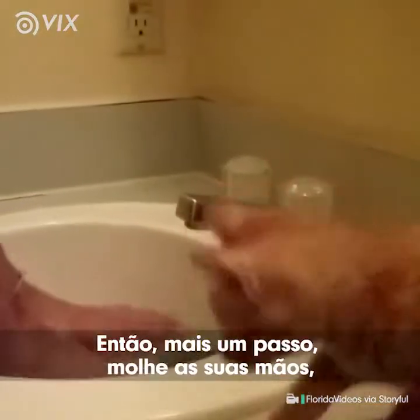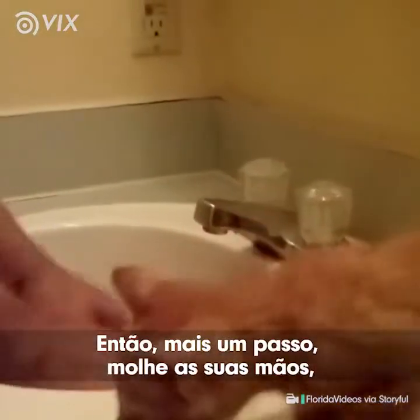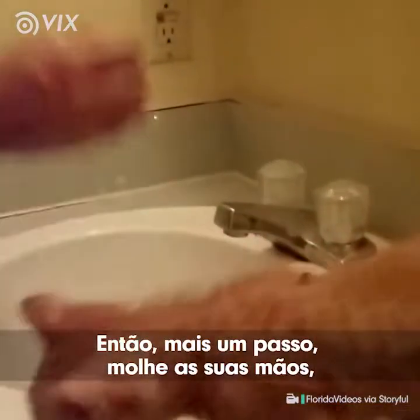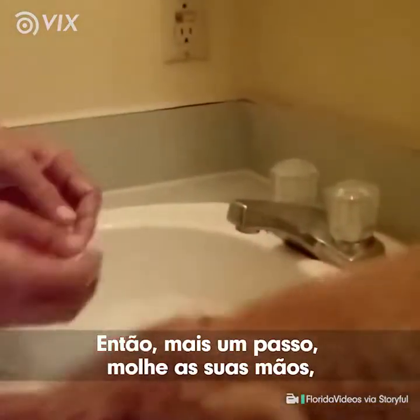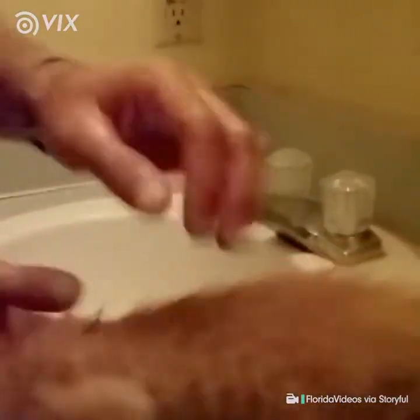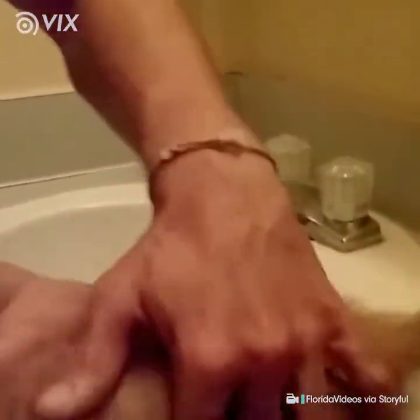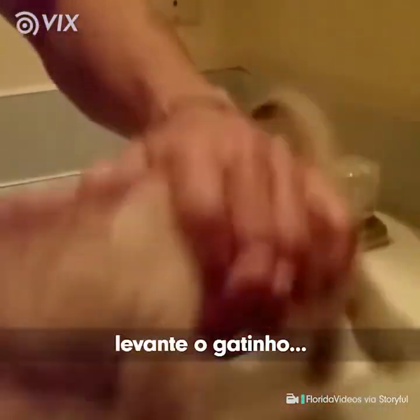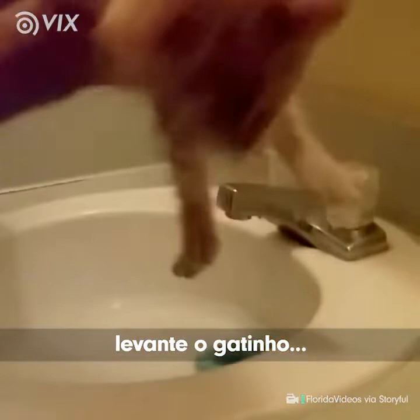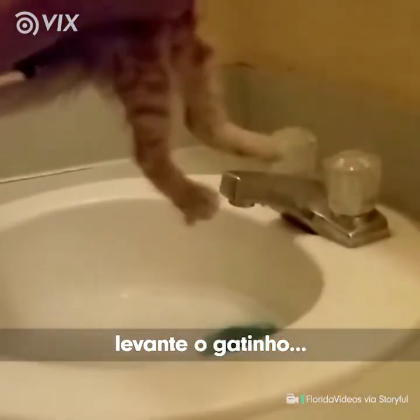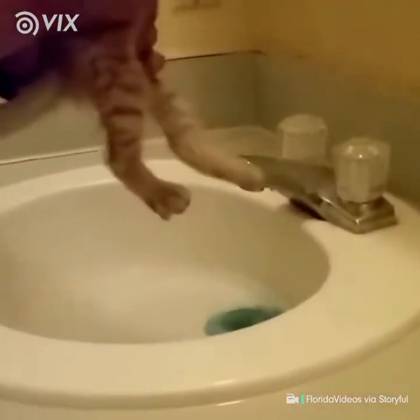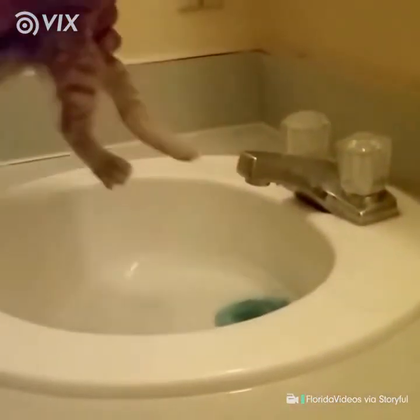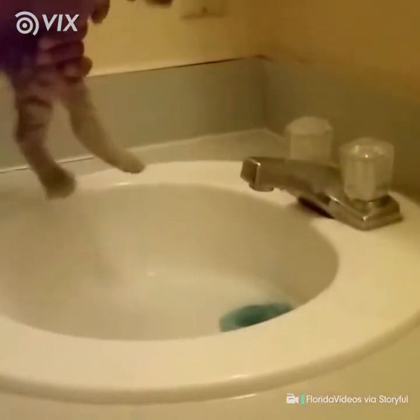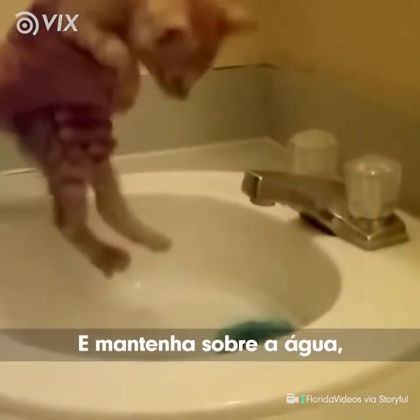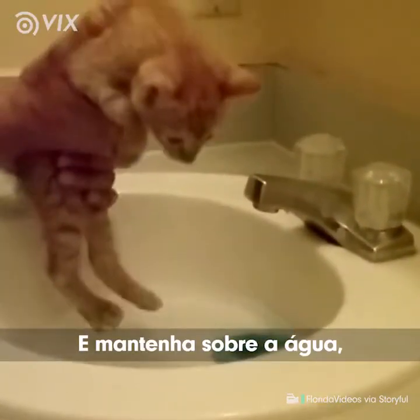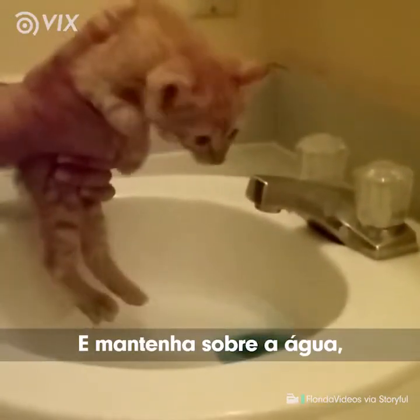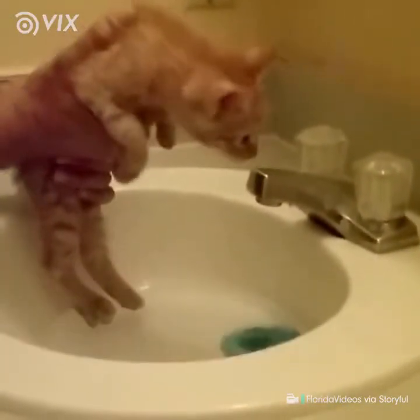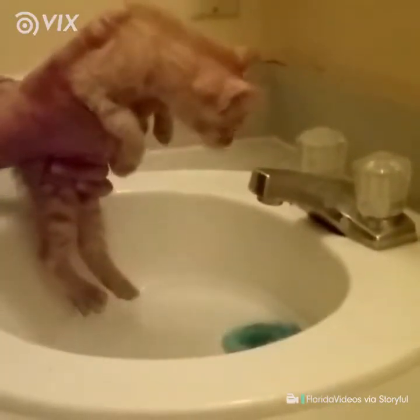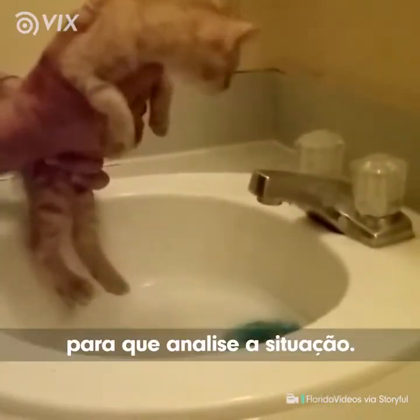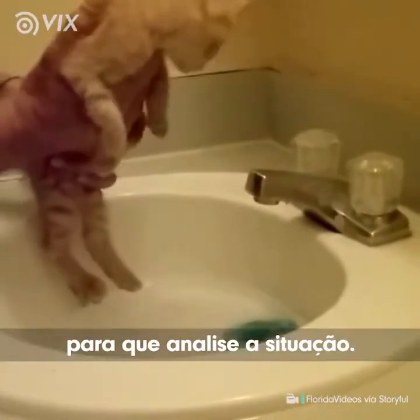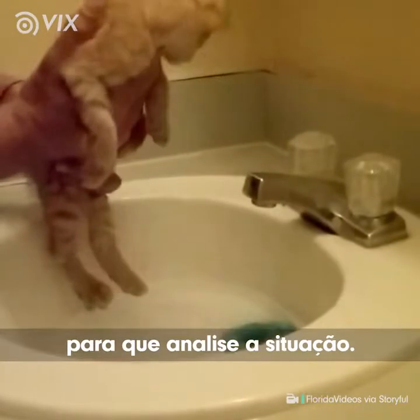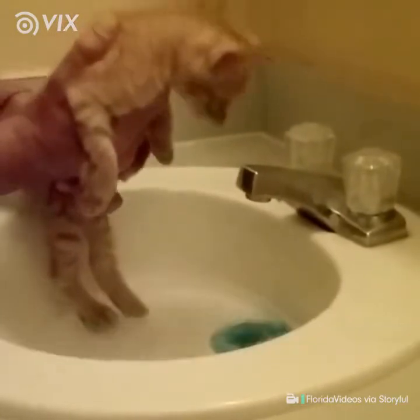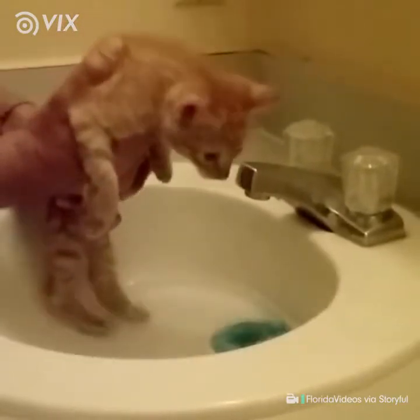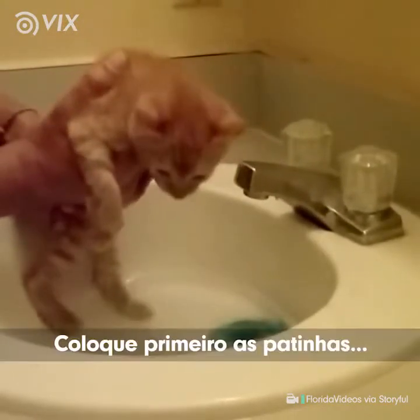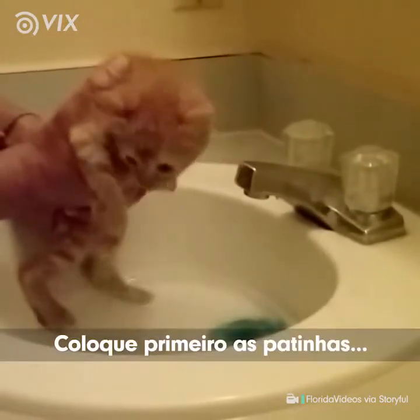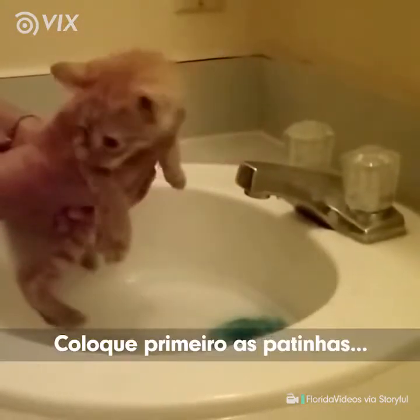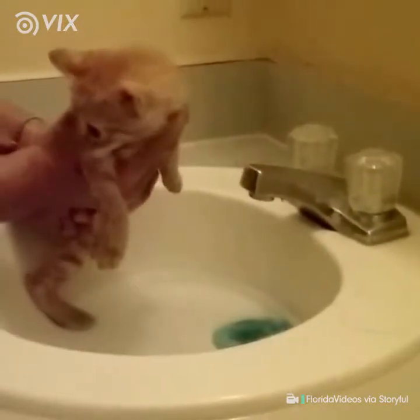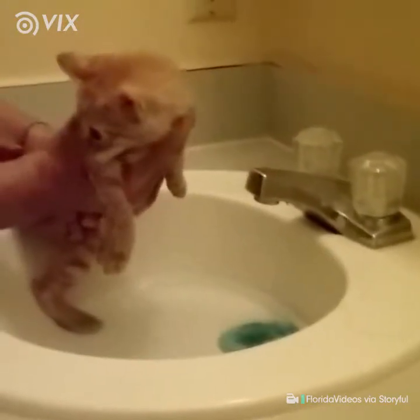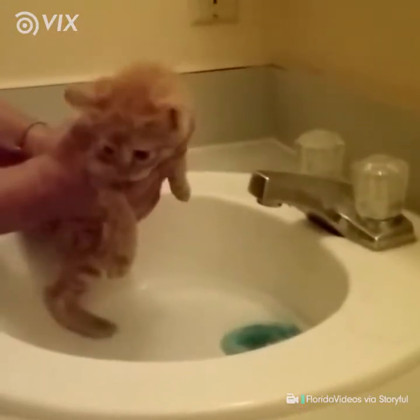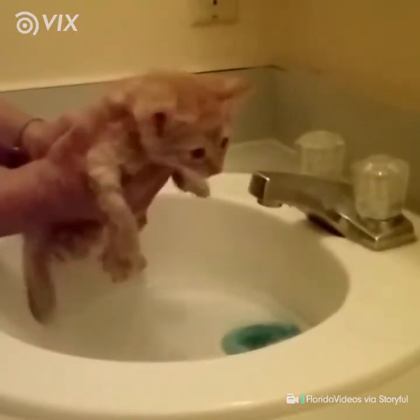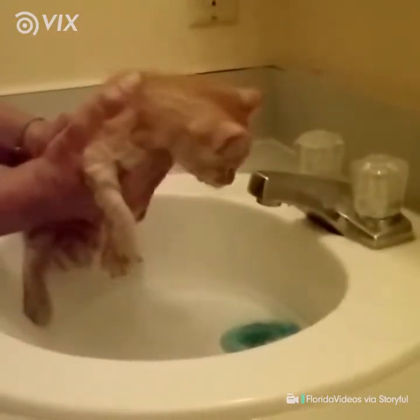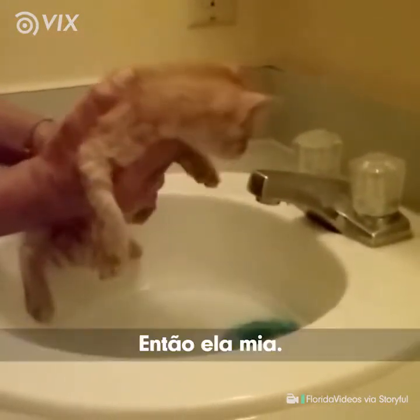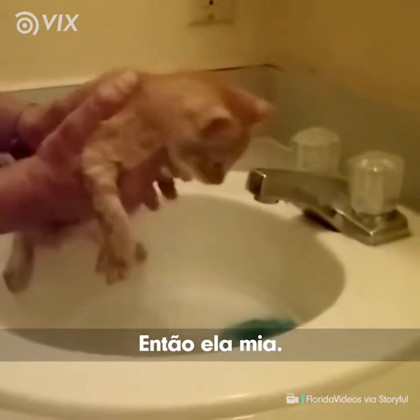Another step: get your hands wet, pick up the kitten, and let it hover over the water. She looks at the situation, let her paws in, and then she meows.